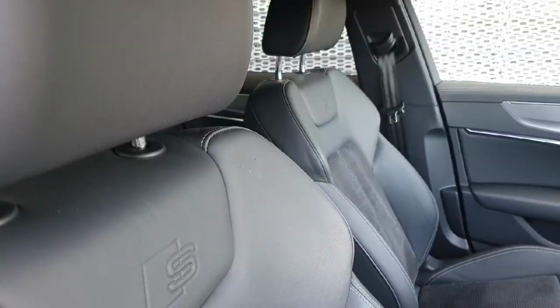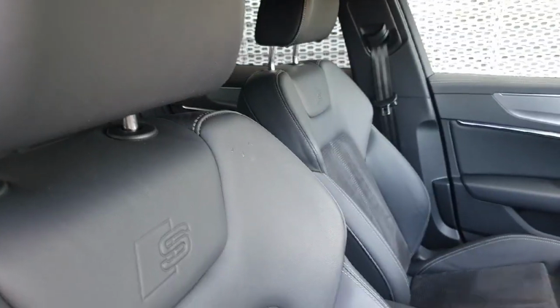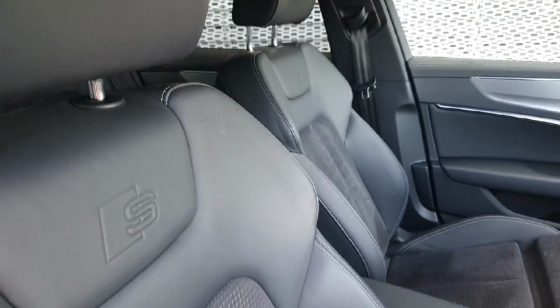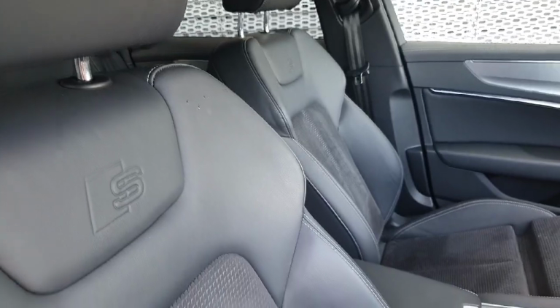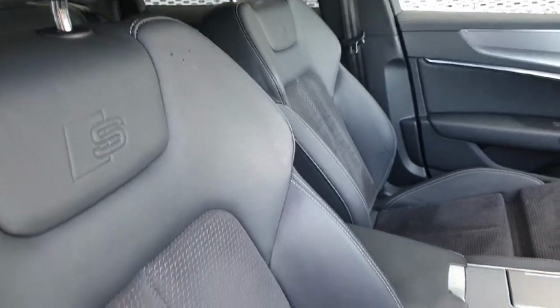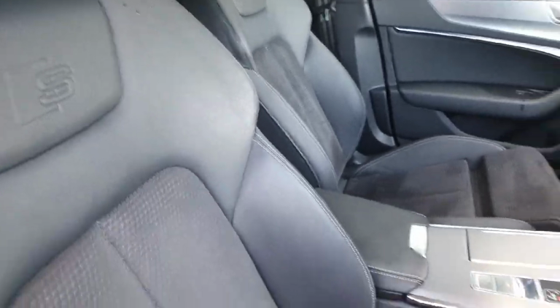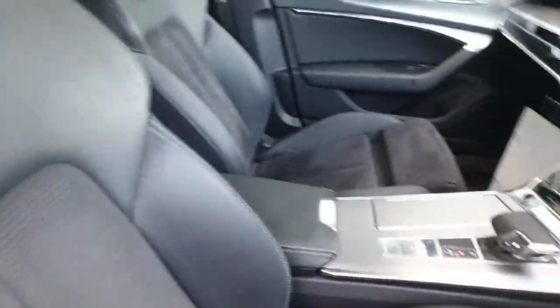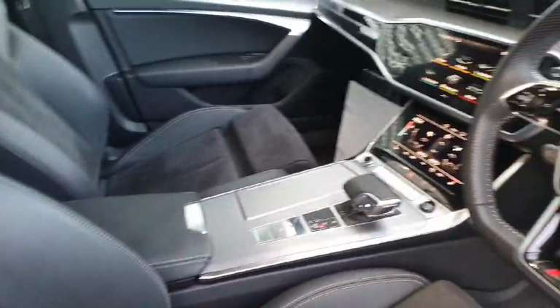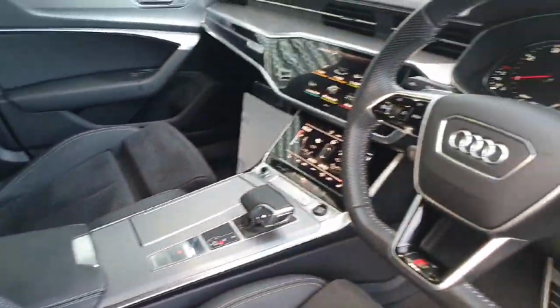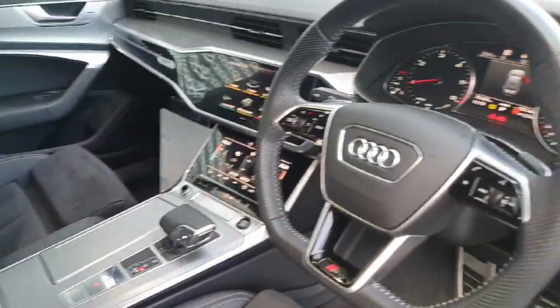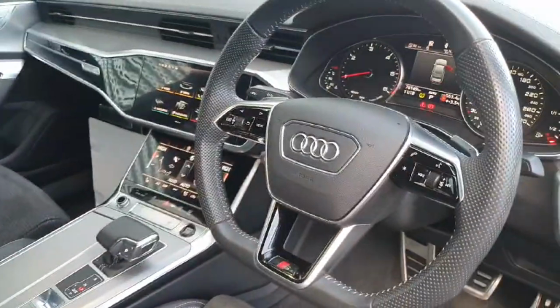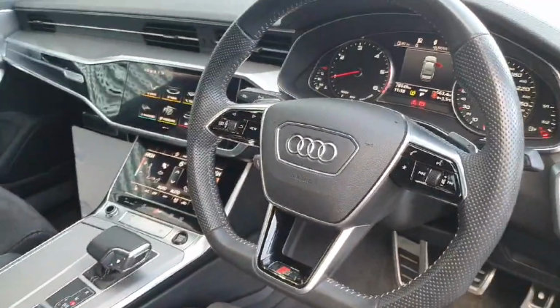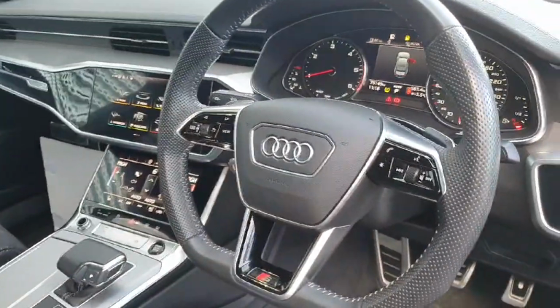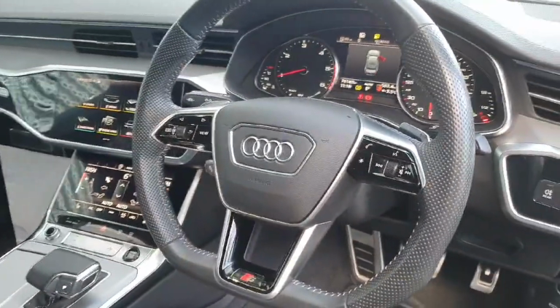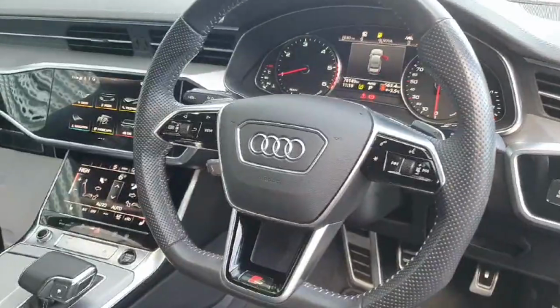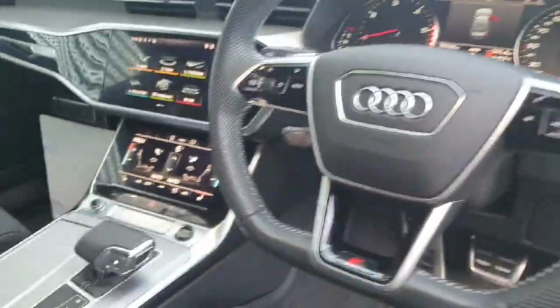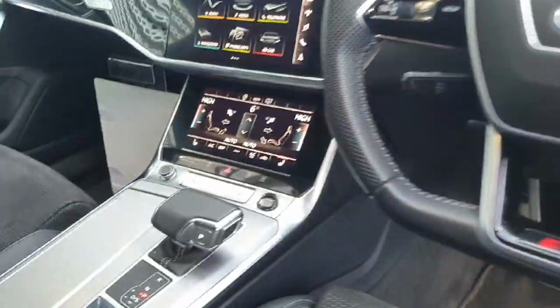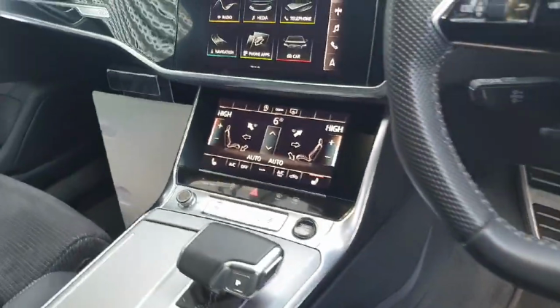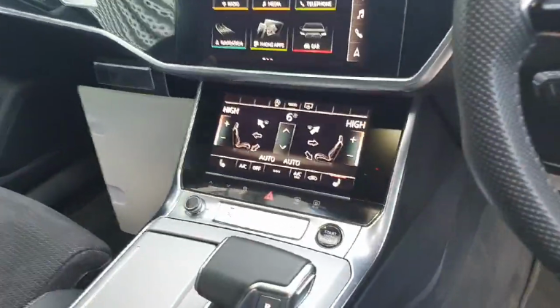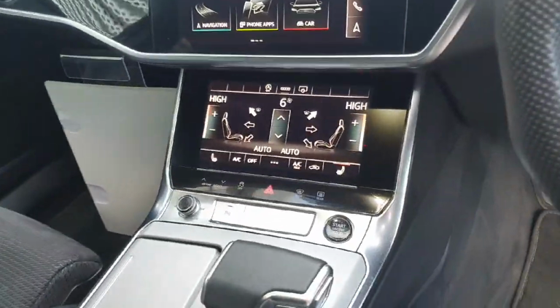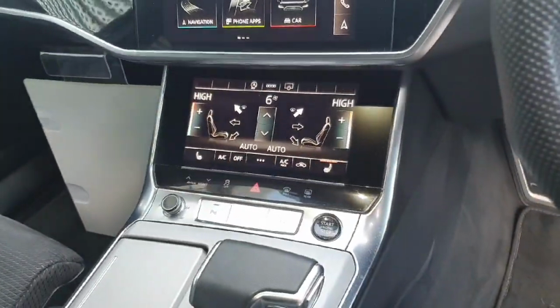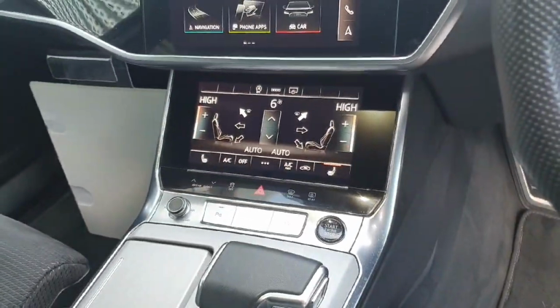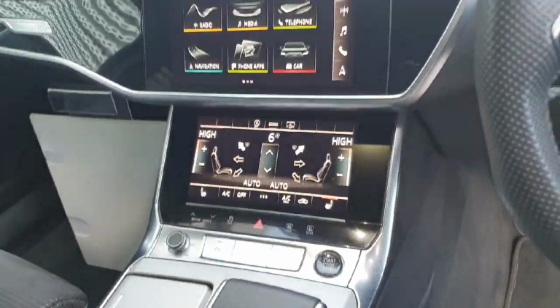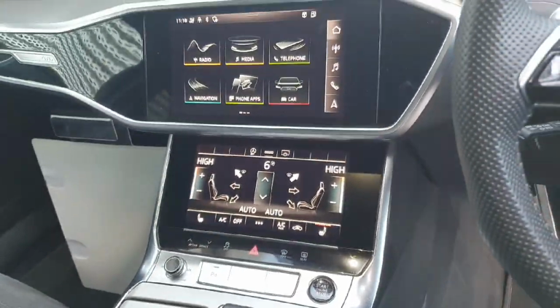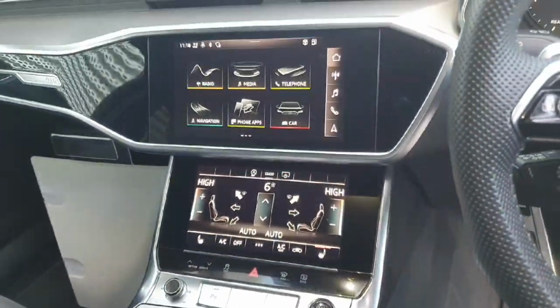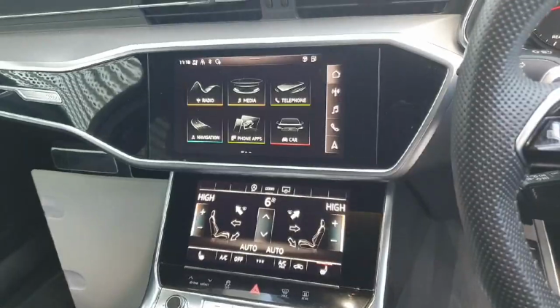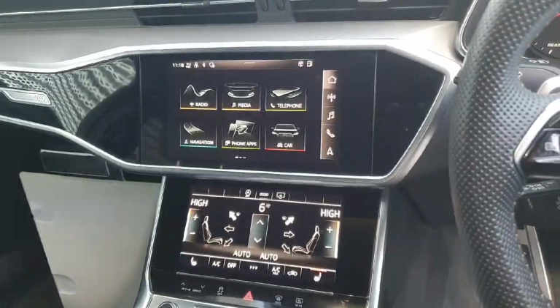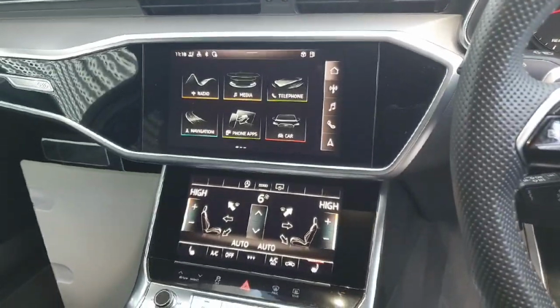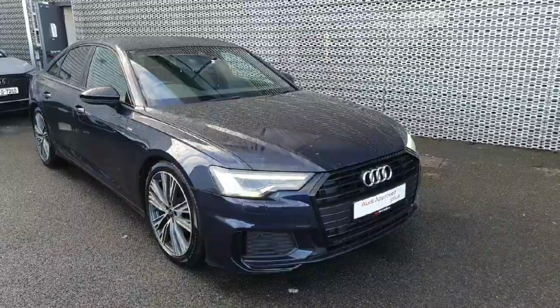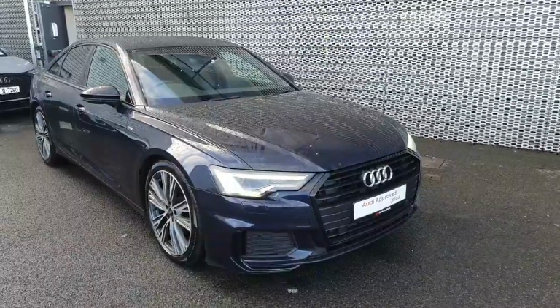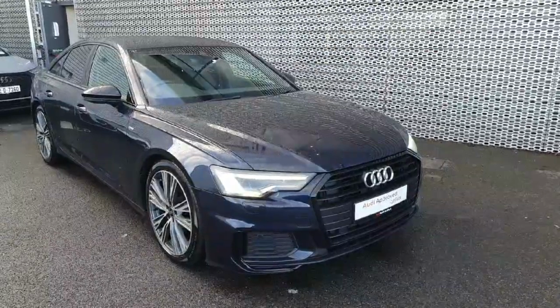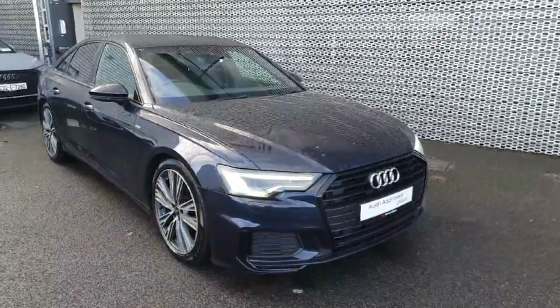The interior is finished in a beautiful black. We also have our multi-functional steering wheel with our three spokes, and we have heated seats here with our climate control and our touch media screen.